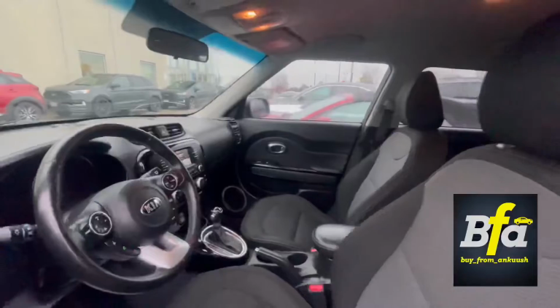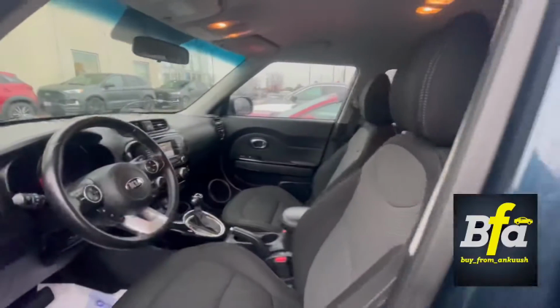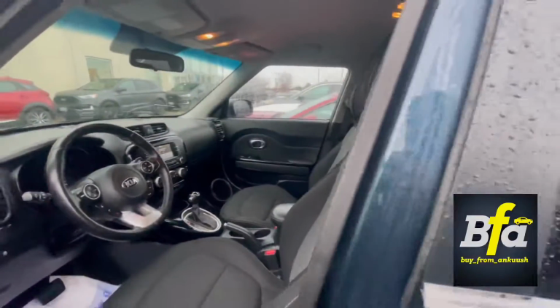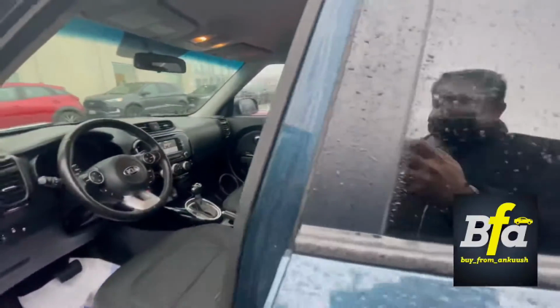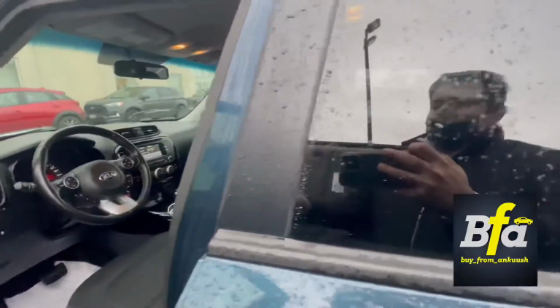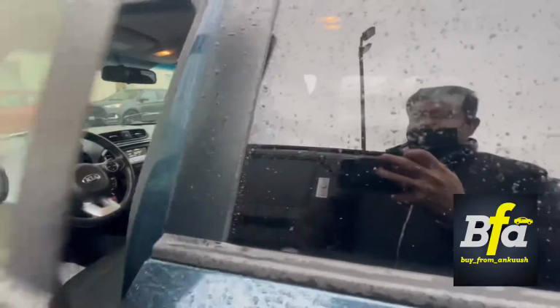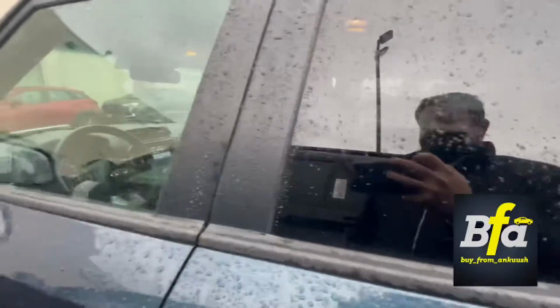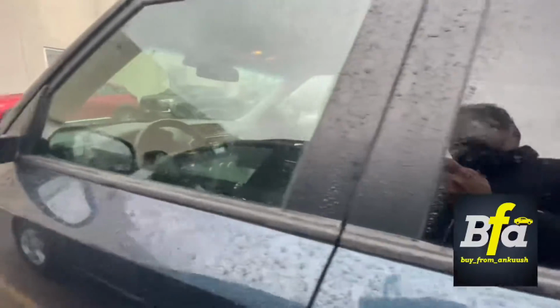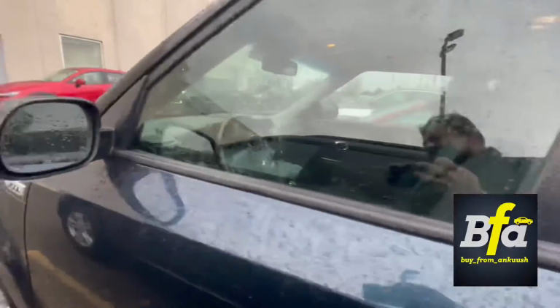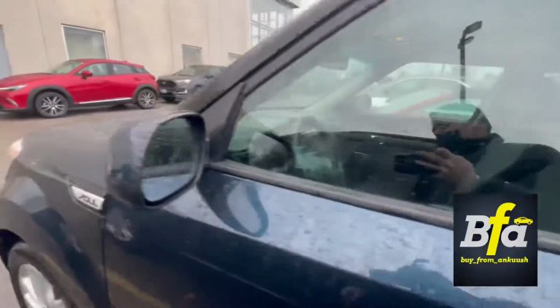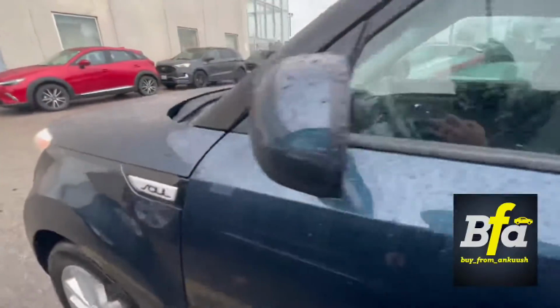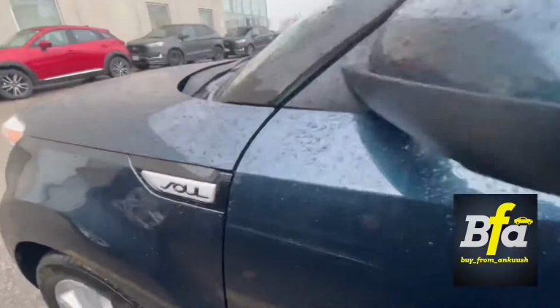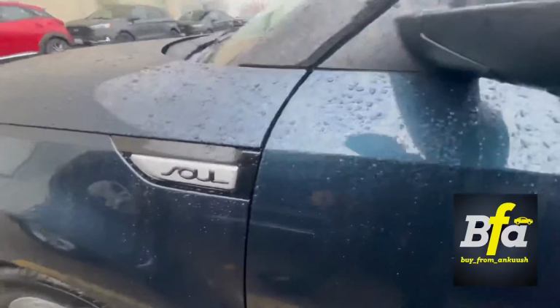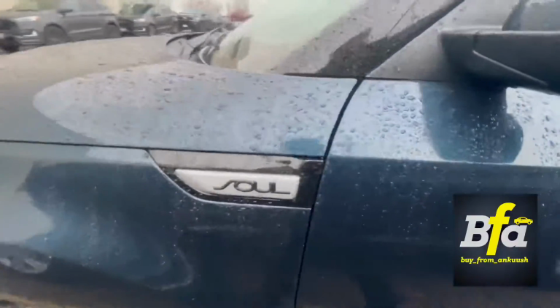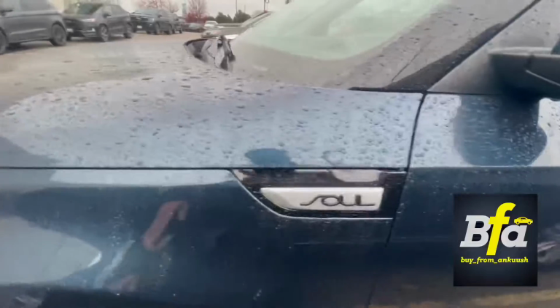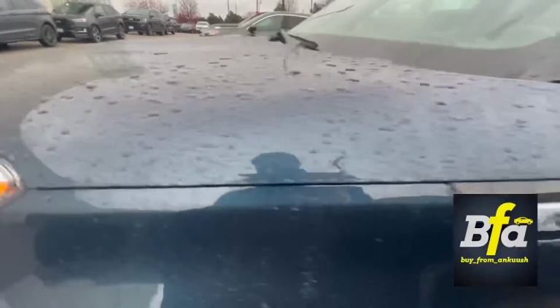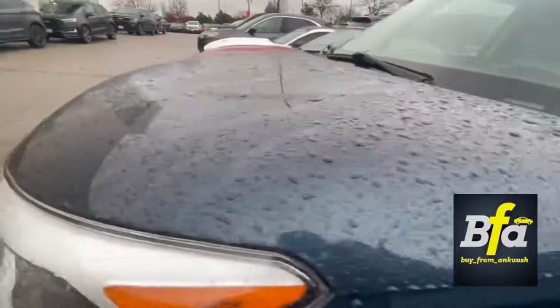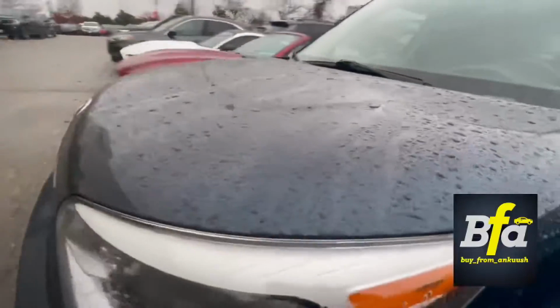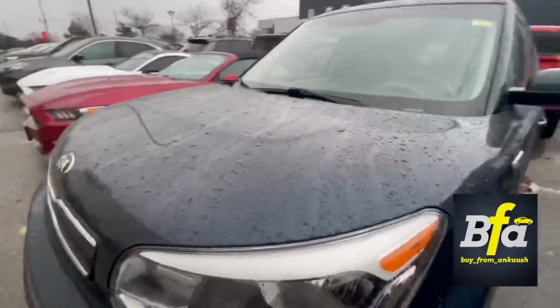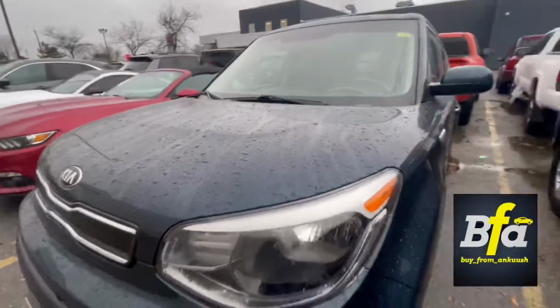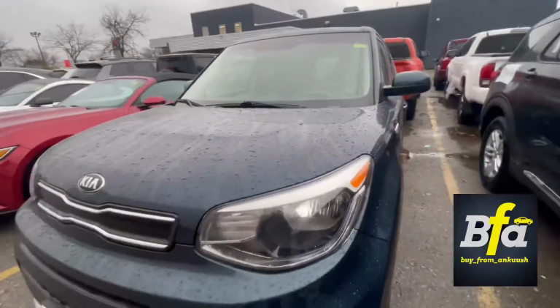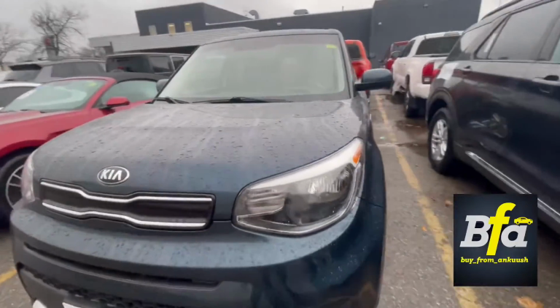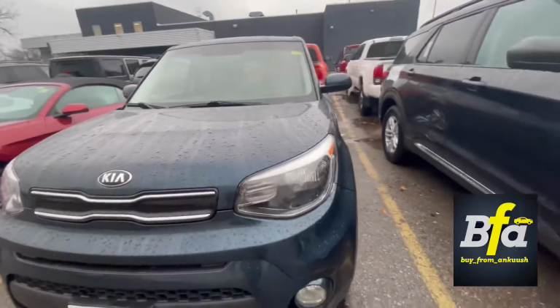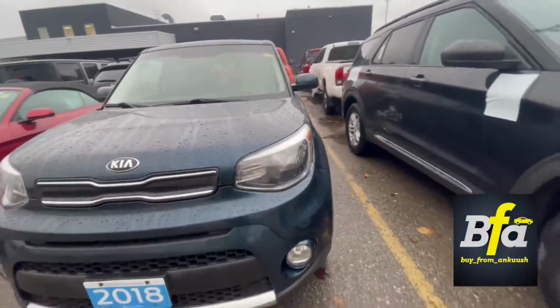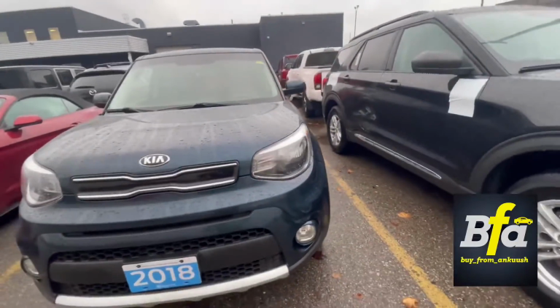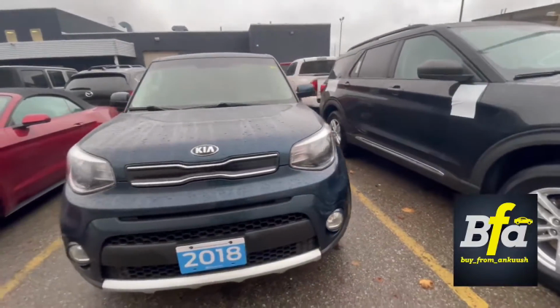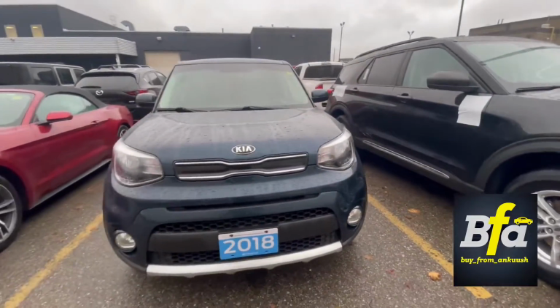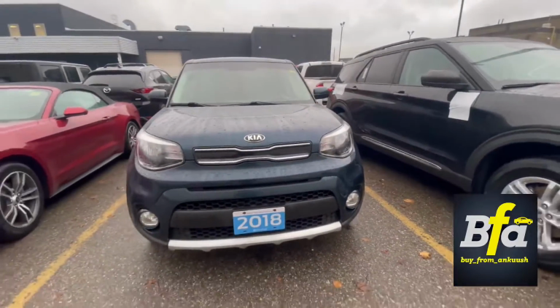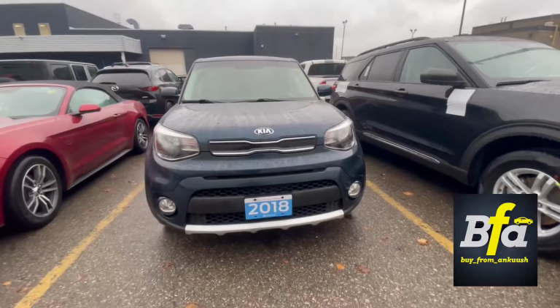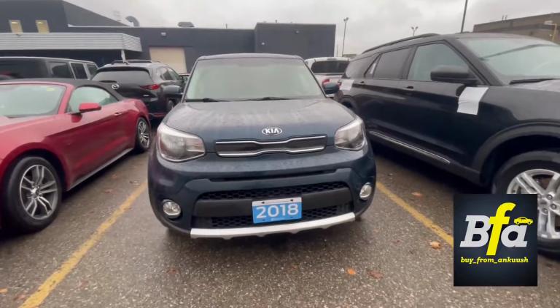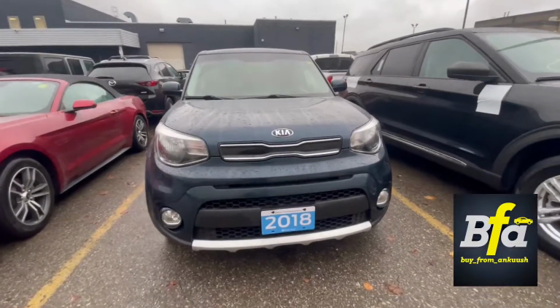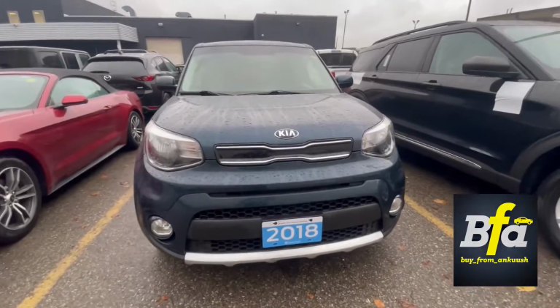Pretty spacious on the leg room and the headroom. So there we have it — the 2018 Kia Soul. Make sure to subscribe and don't forget to follow me on Instagram. Take care guys, stay safe, bye.